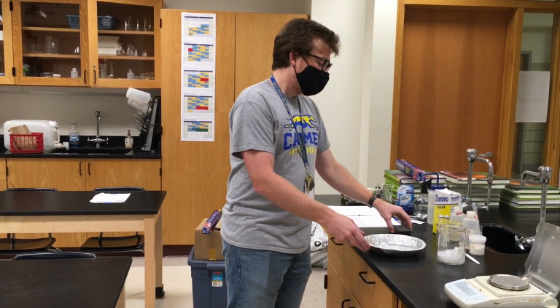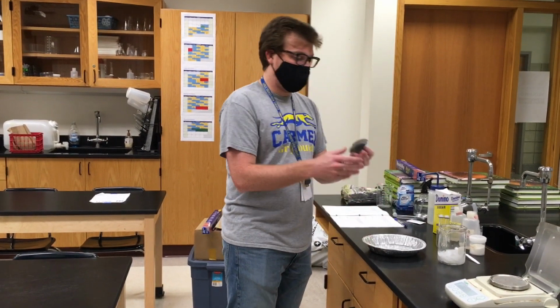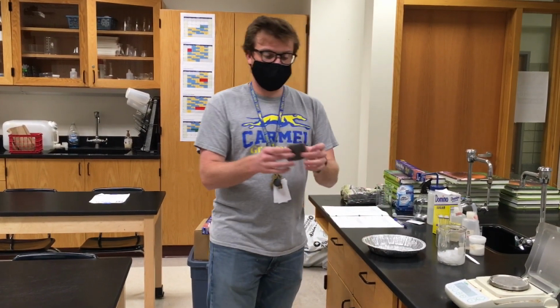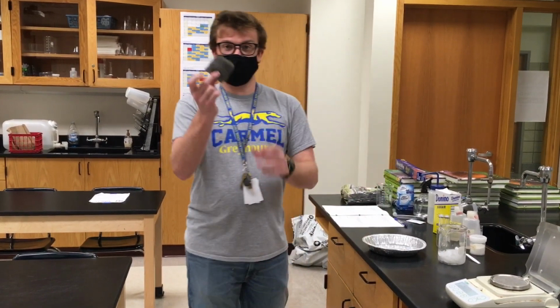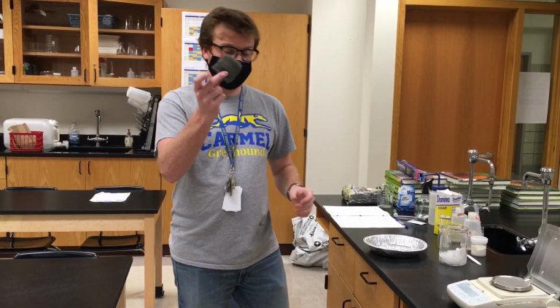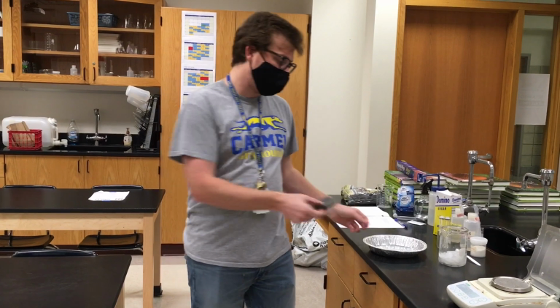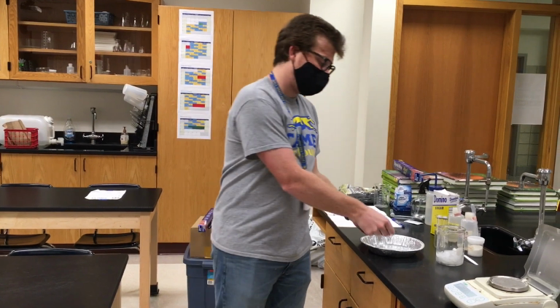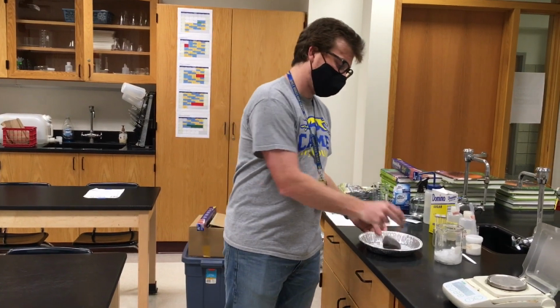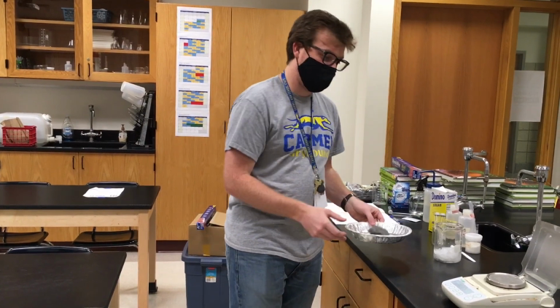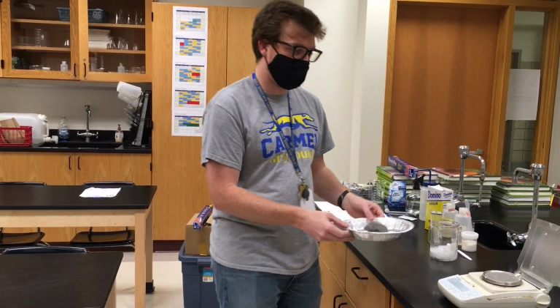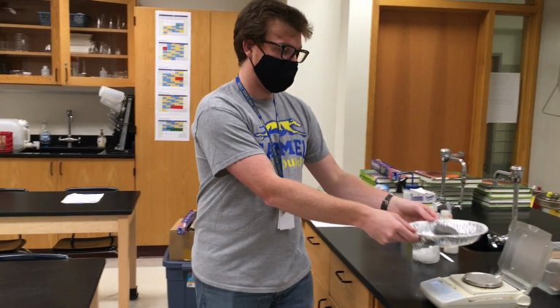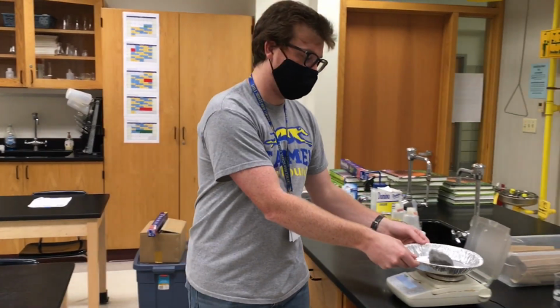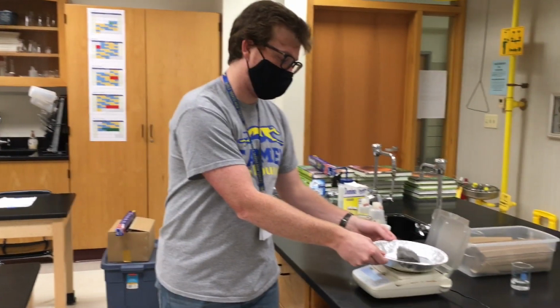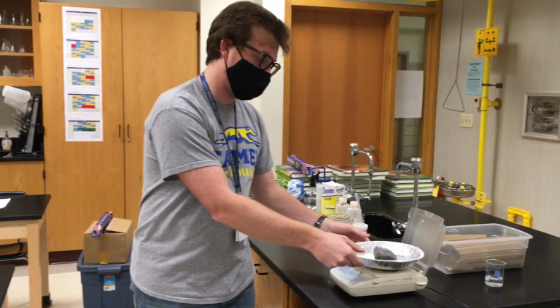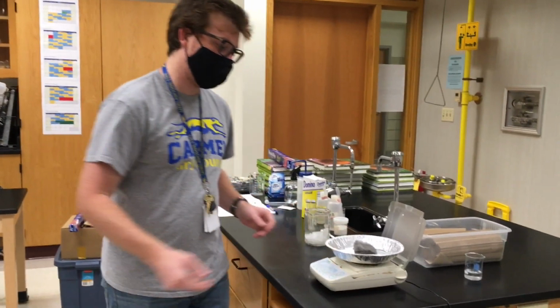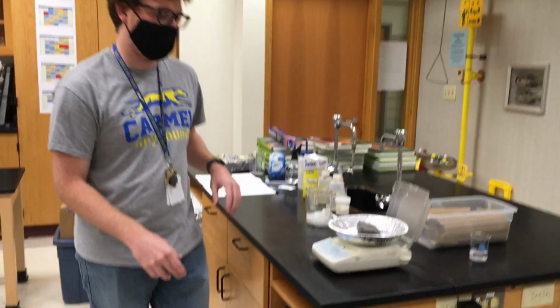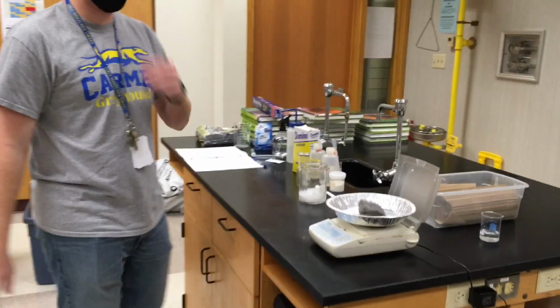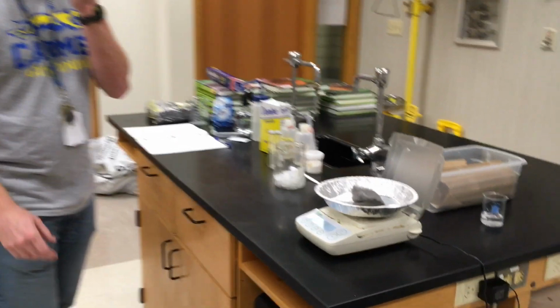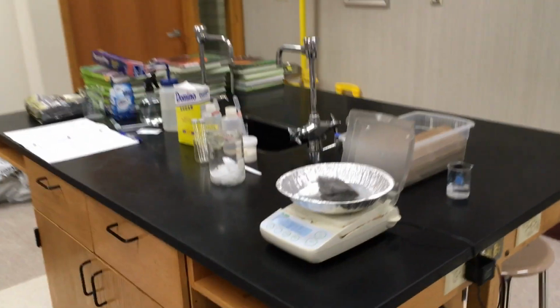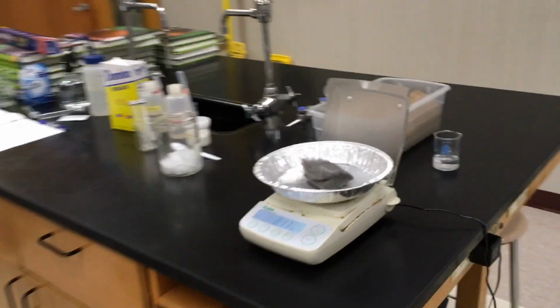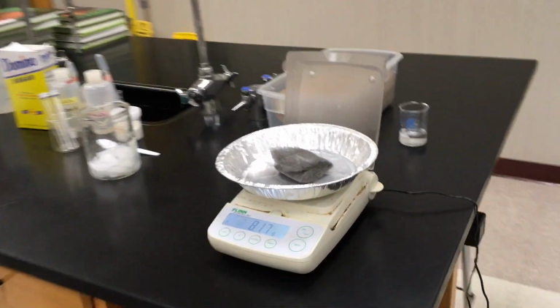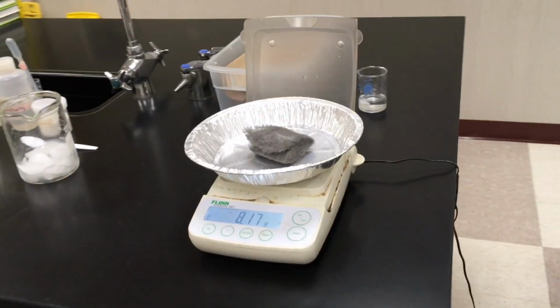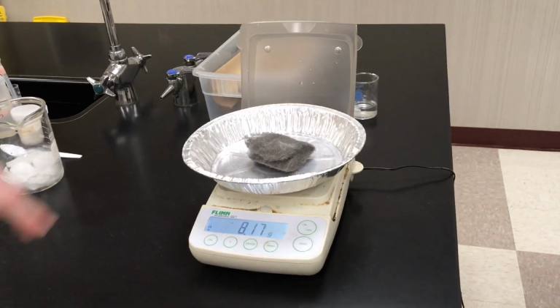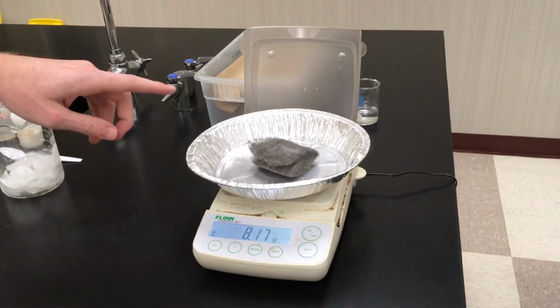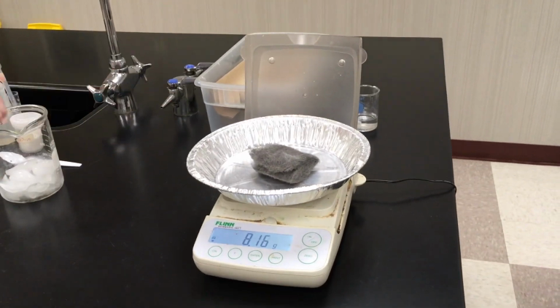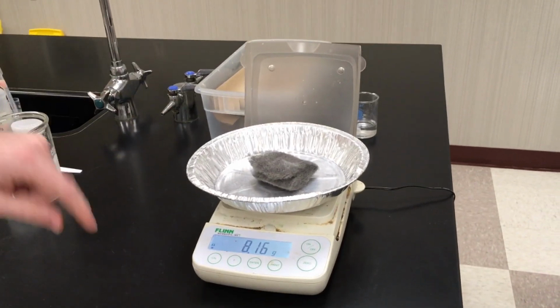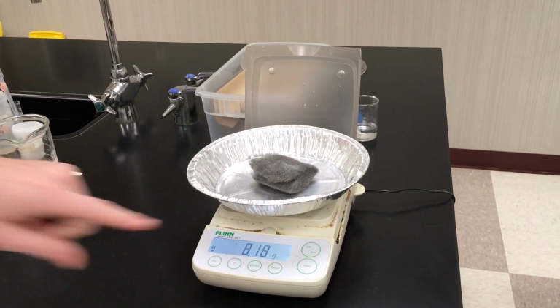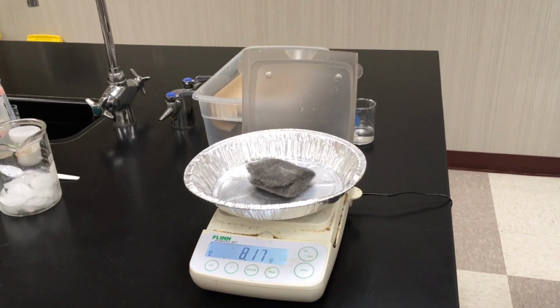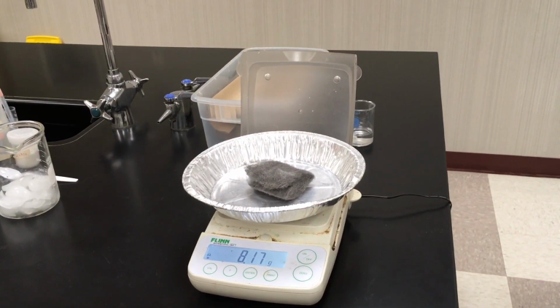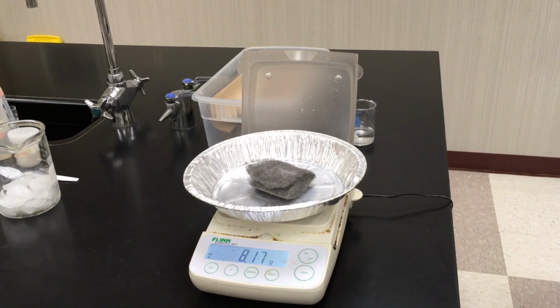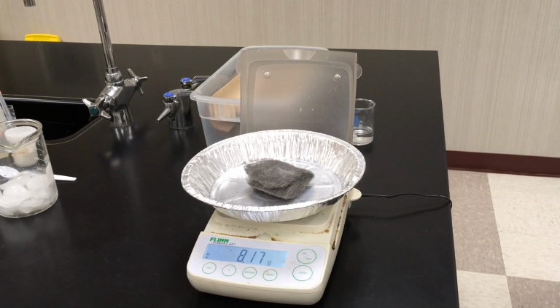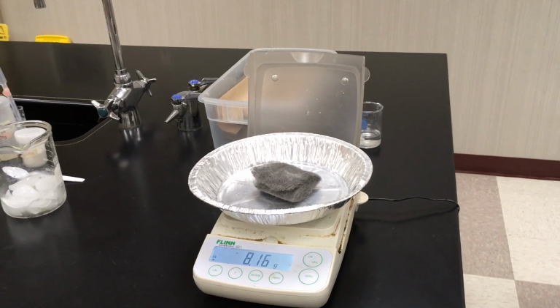So what we have here is a bundle of steel wool. I'm just going to throw that into my dish and then we are going to find the mass. This will be our very first data point. The steel wool at the beginning has a mass of 8.17 grams.